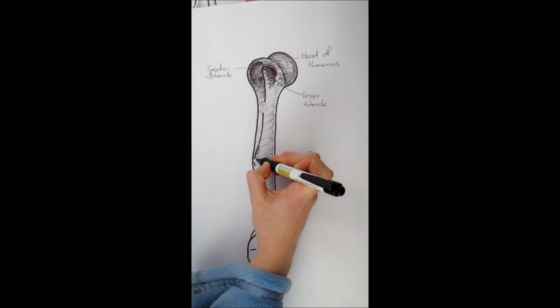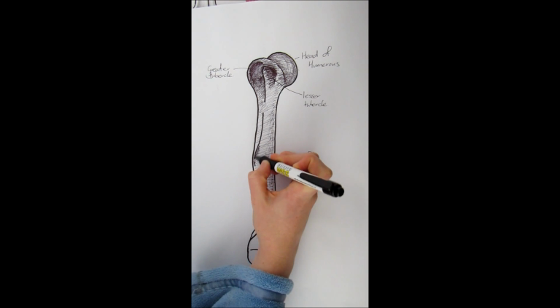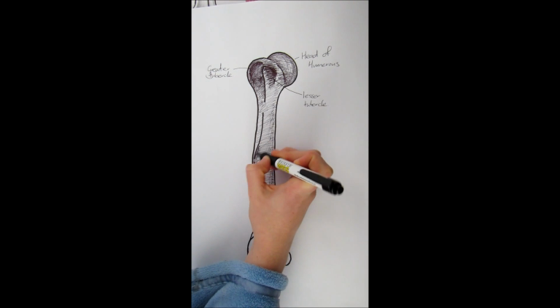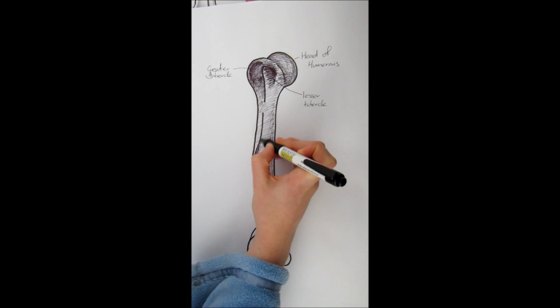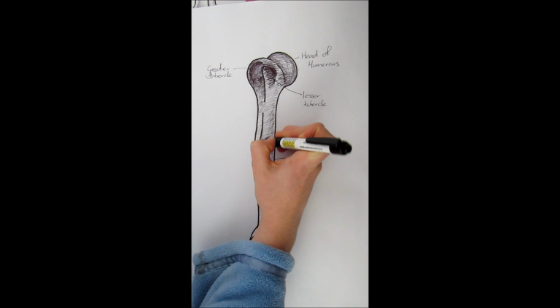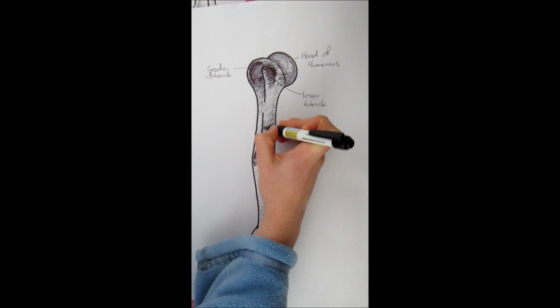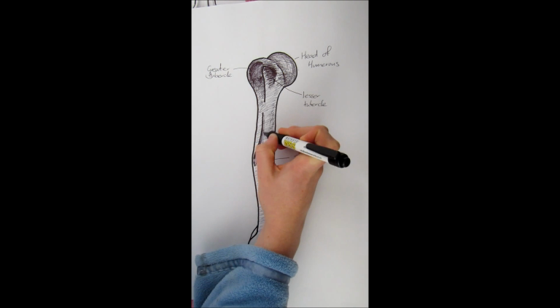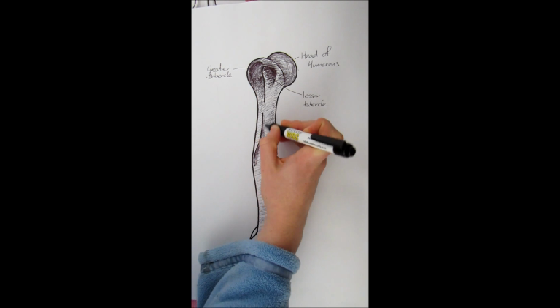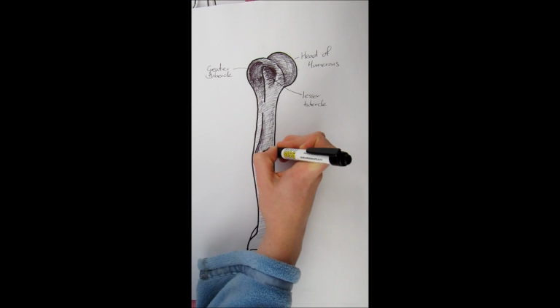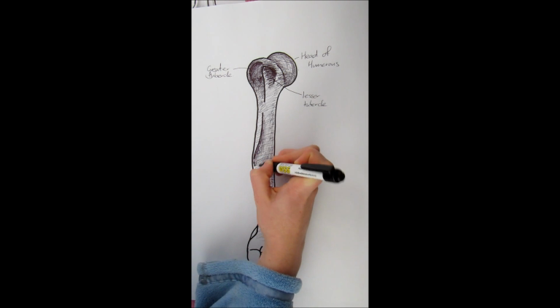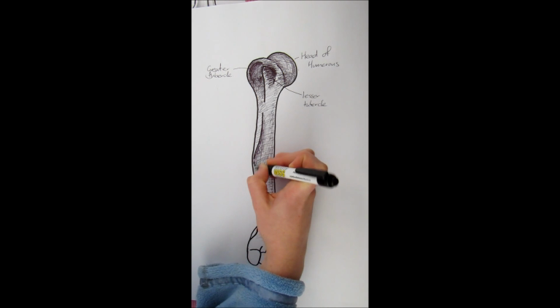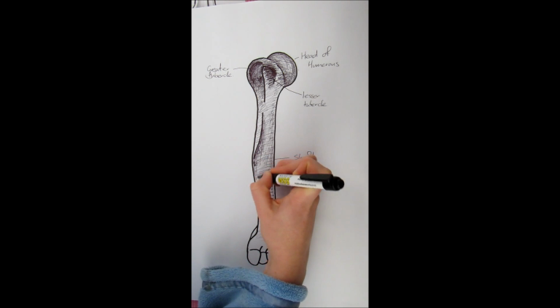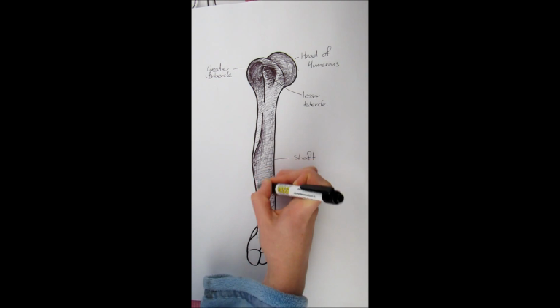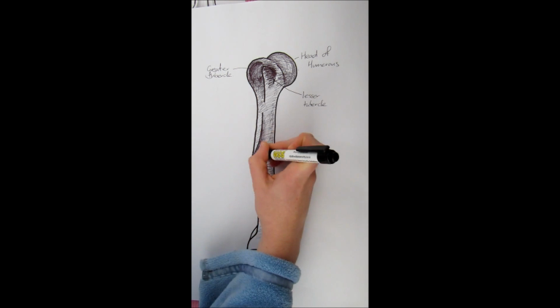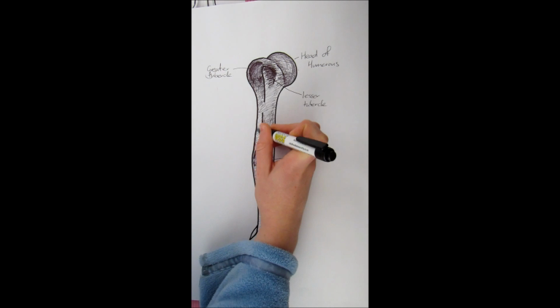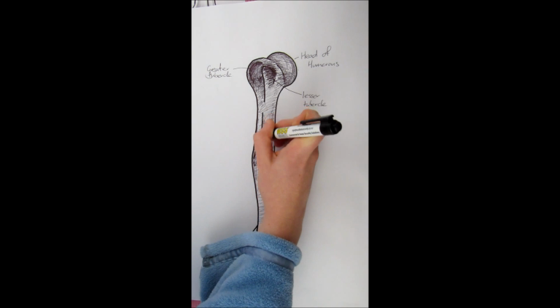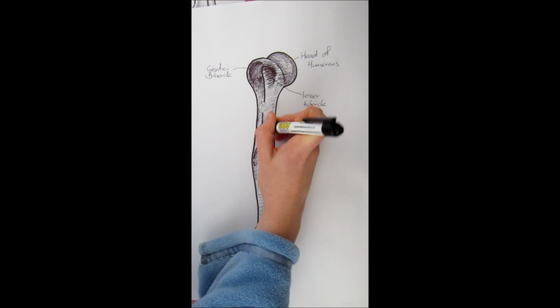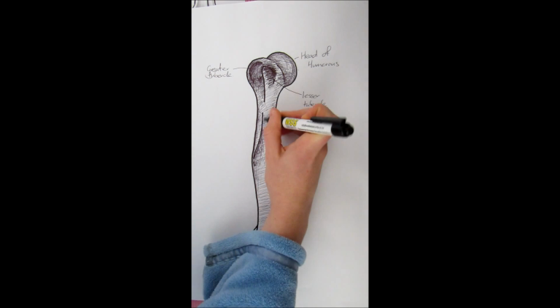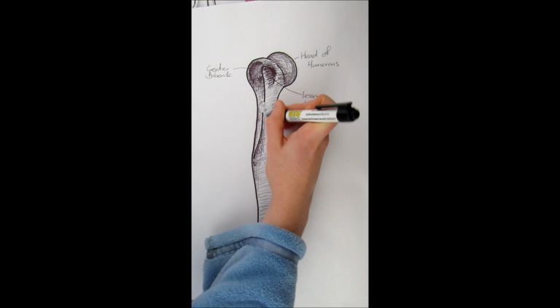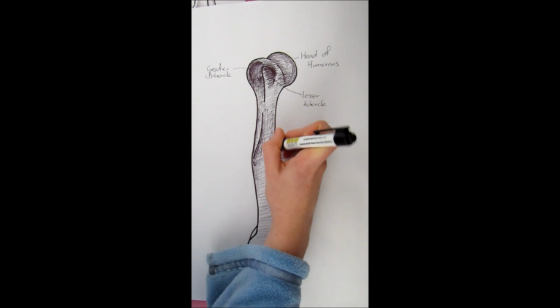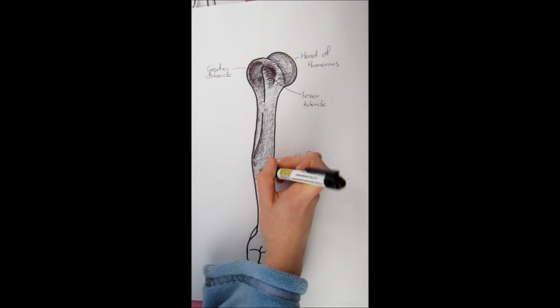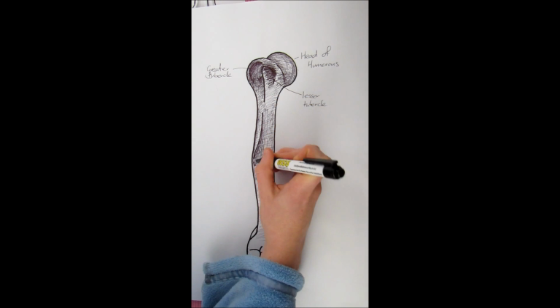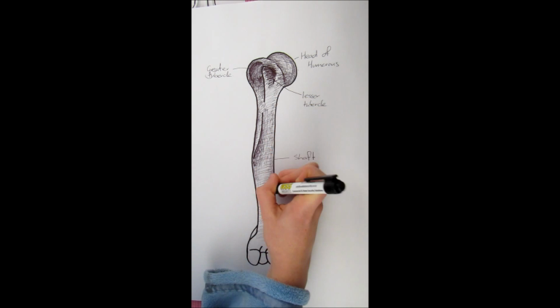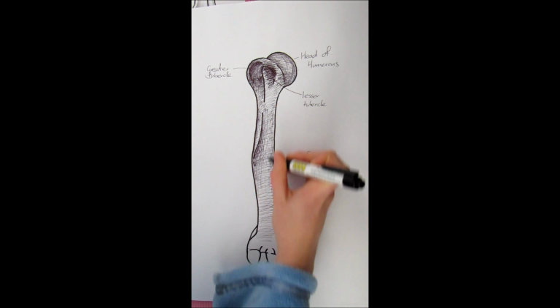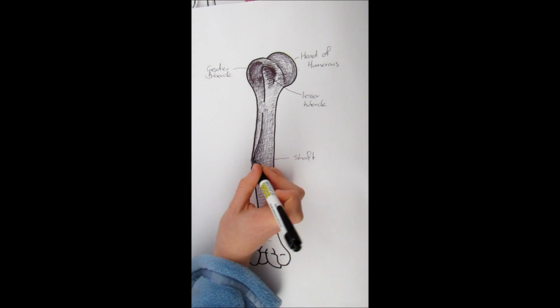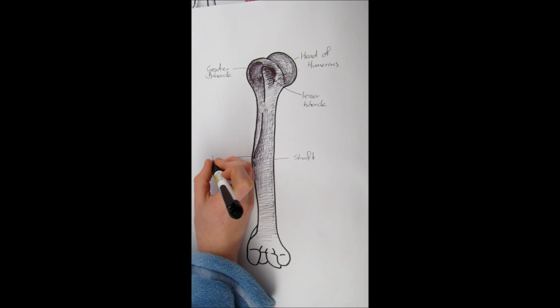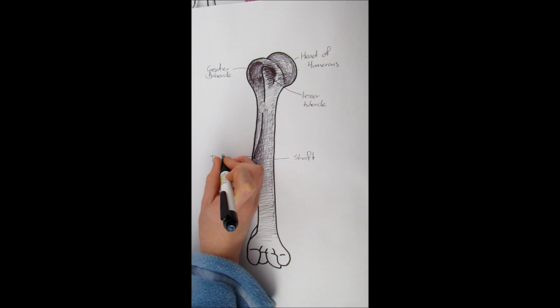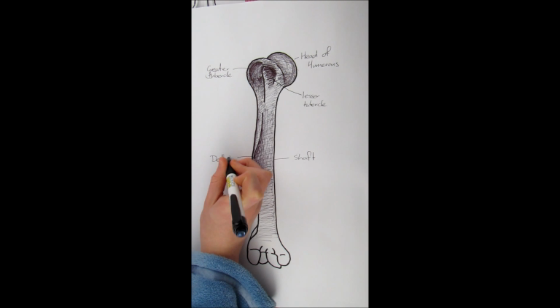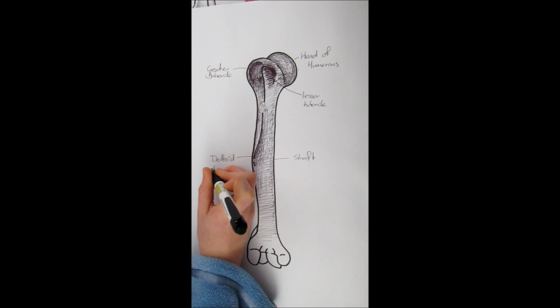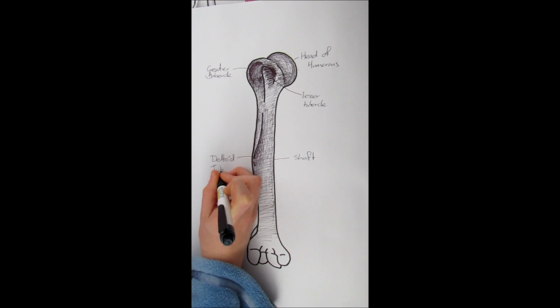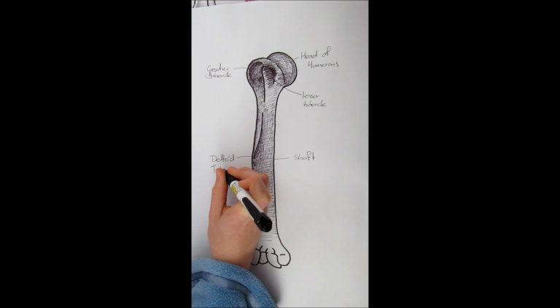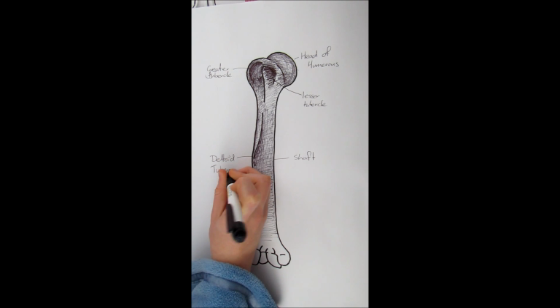Down the lateral side of the shaft there's a little bit of a bump called the deltoid tuberosity. A tuberosity is a point where a muscle attaches to the bone, and the deltoid is a muscle, so that's where this one attaches.